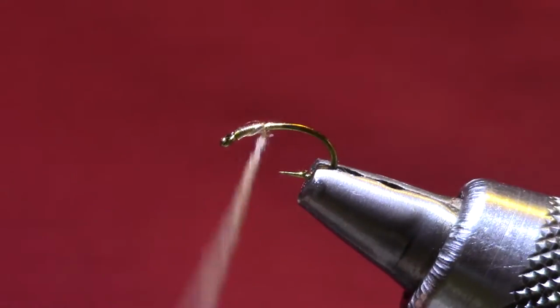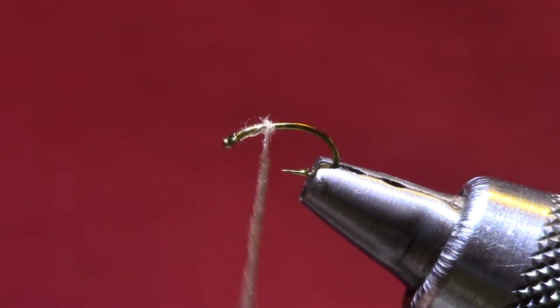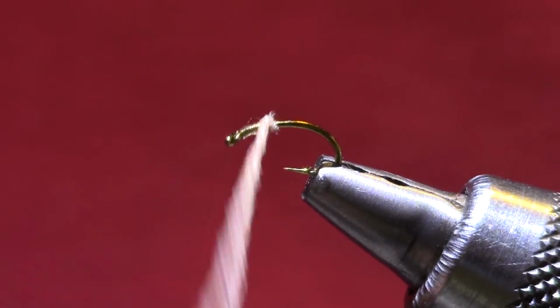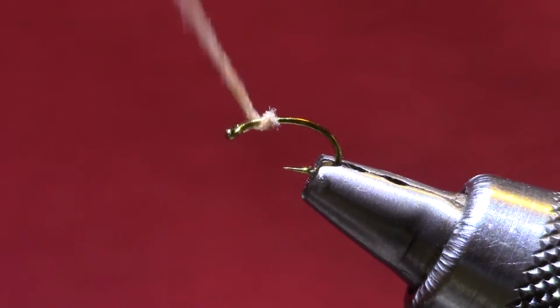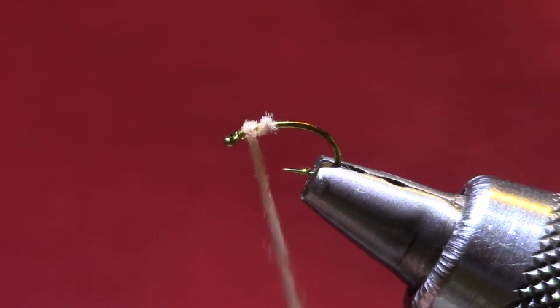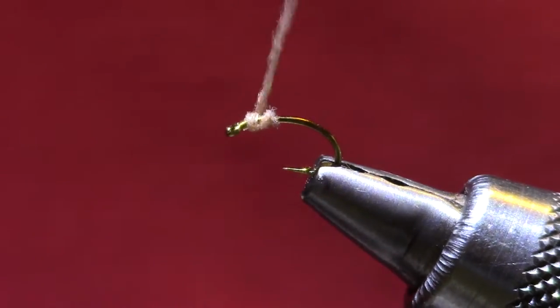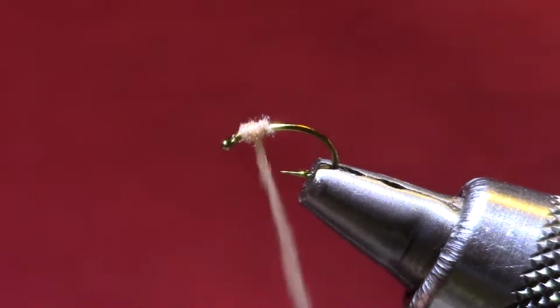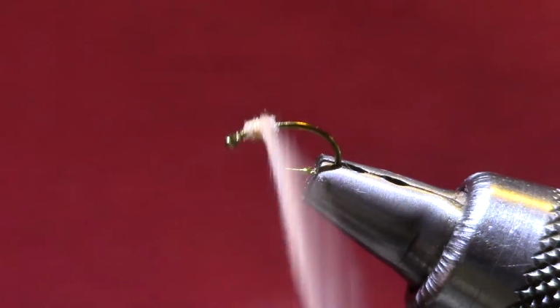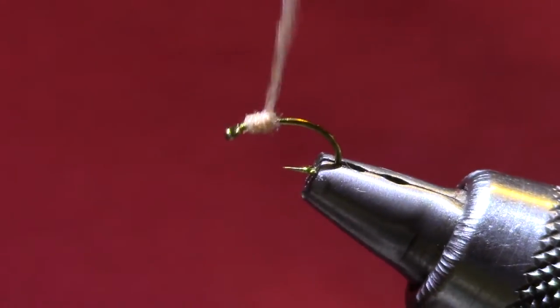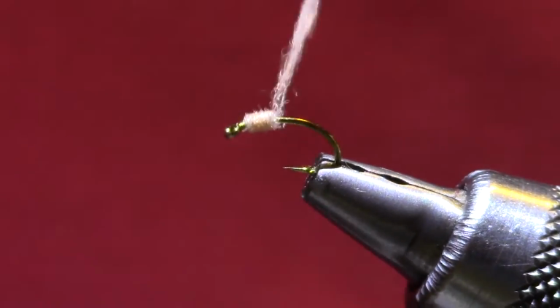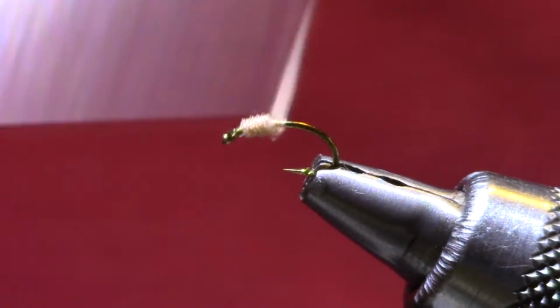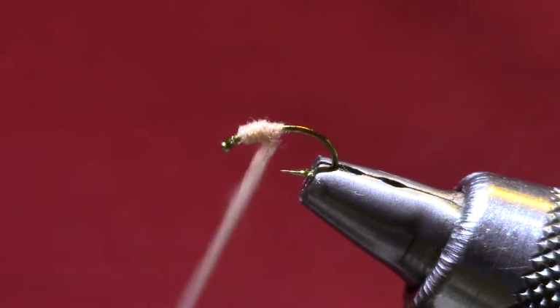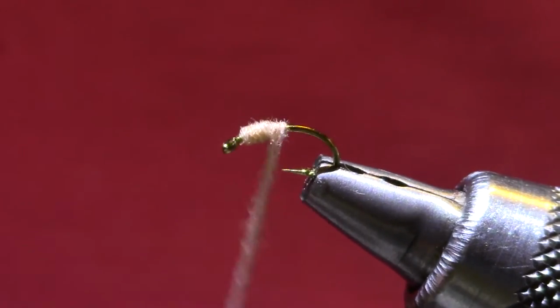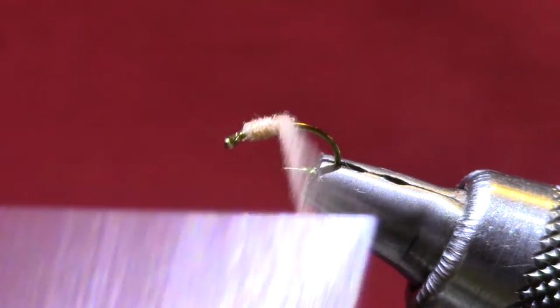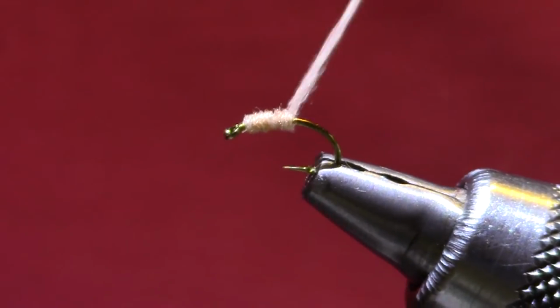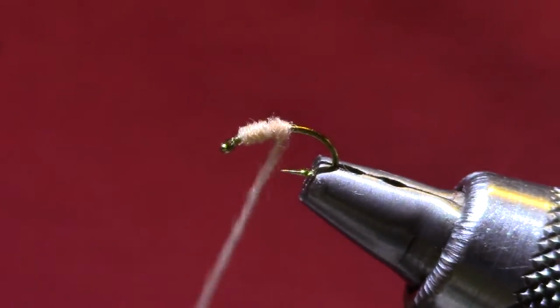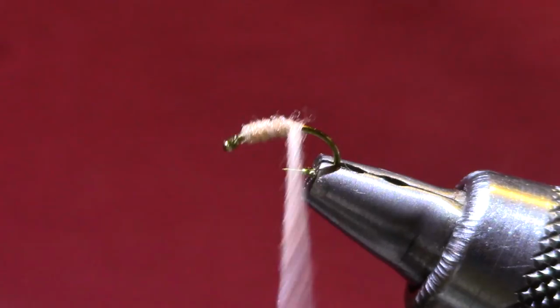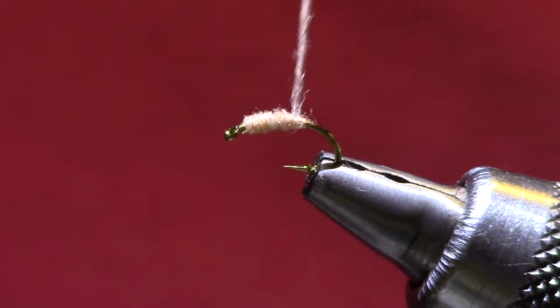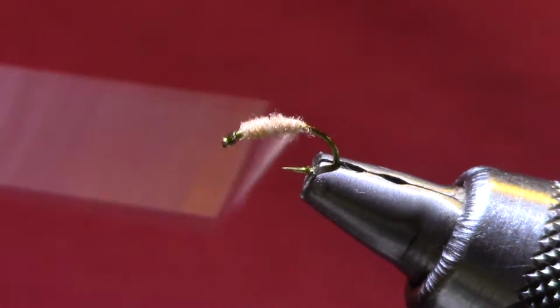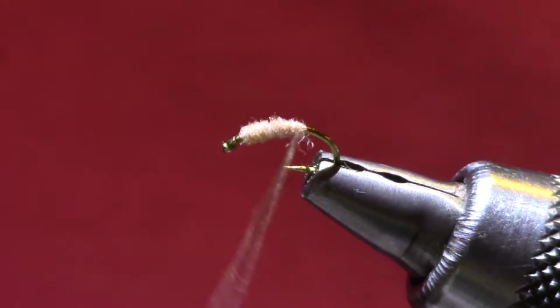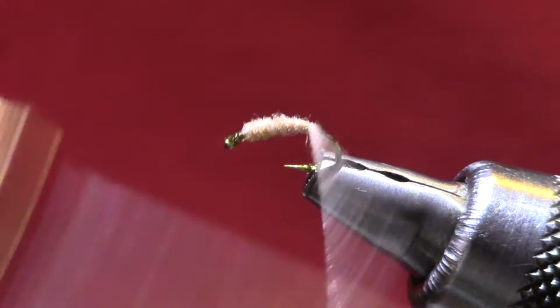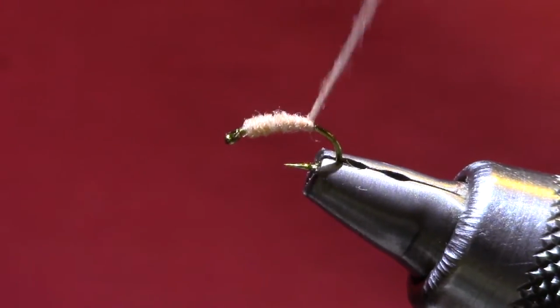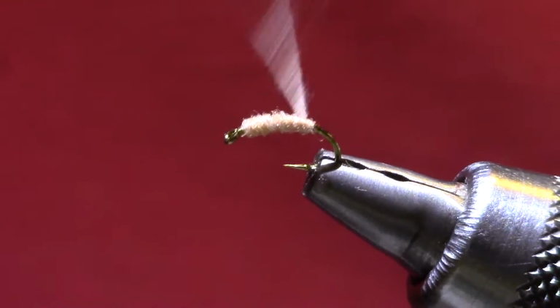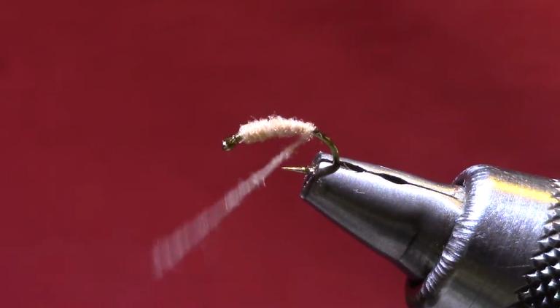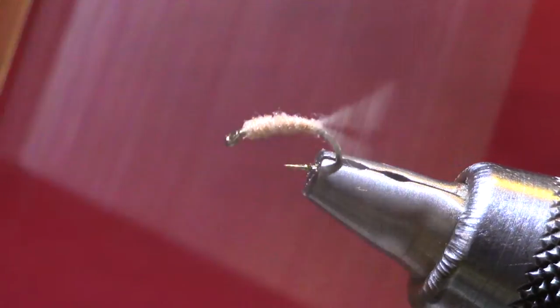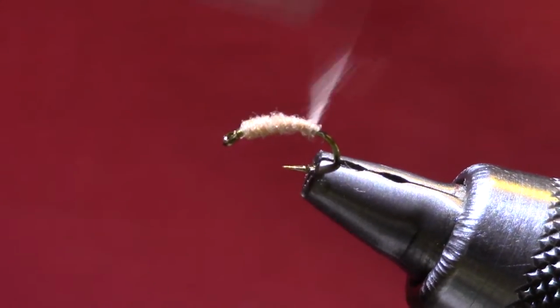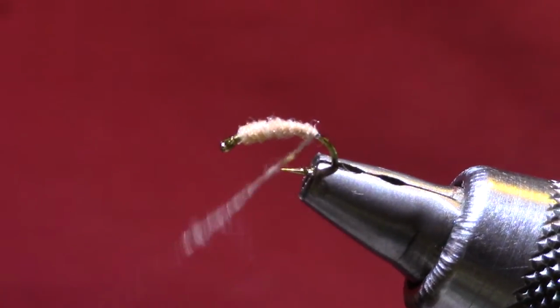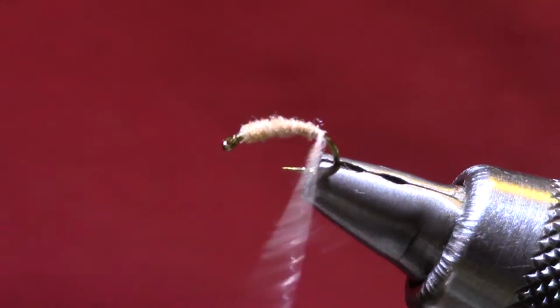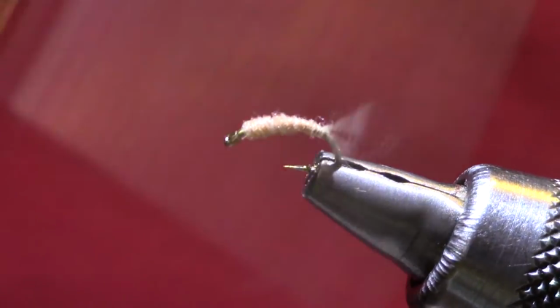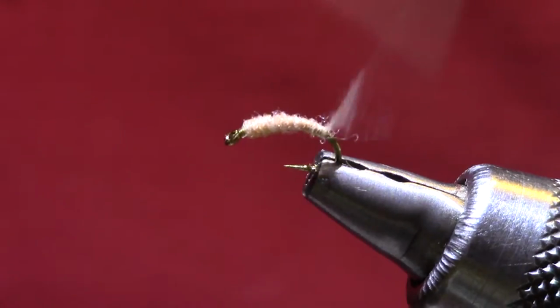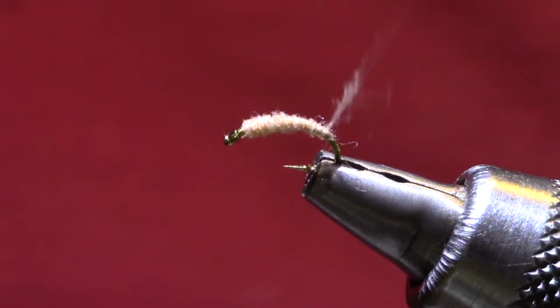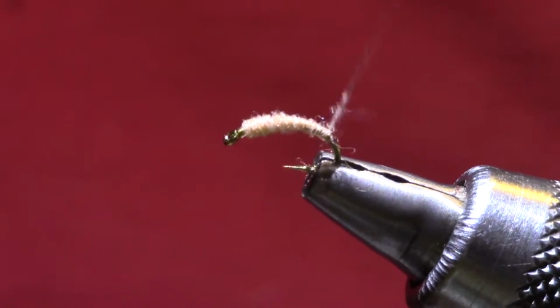I'm going to get a real thin dubbing noodle and try to keep it nice and smooth, going back in one layer if I'm good at guessing the amount of dubbing I need.